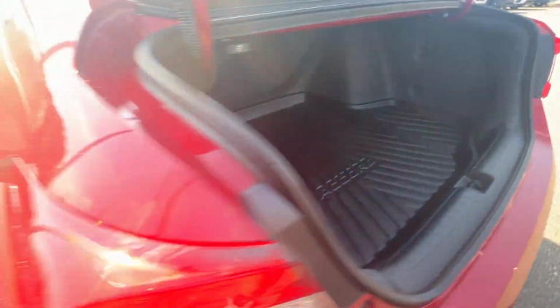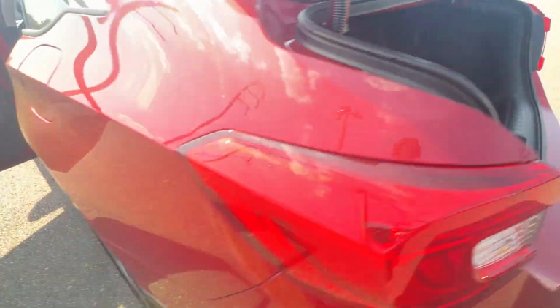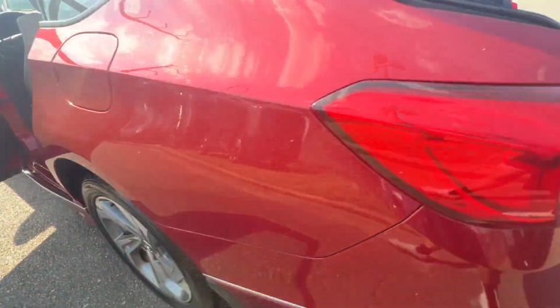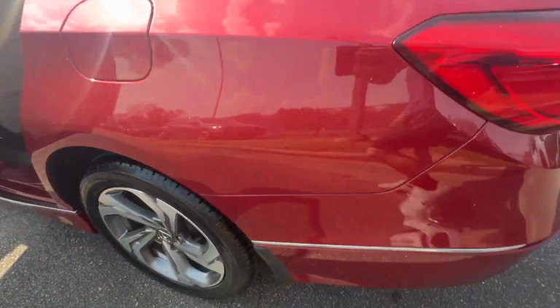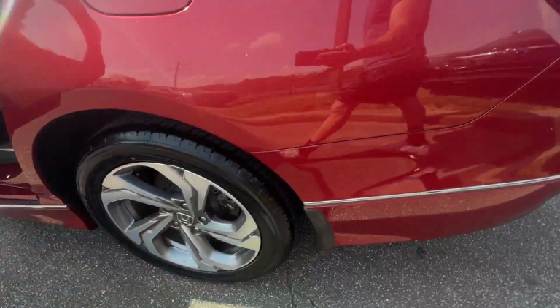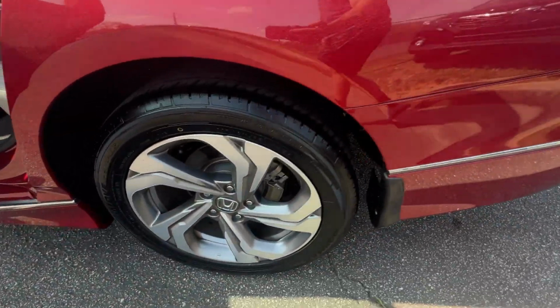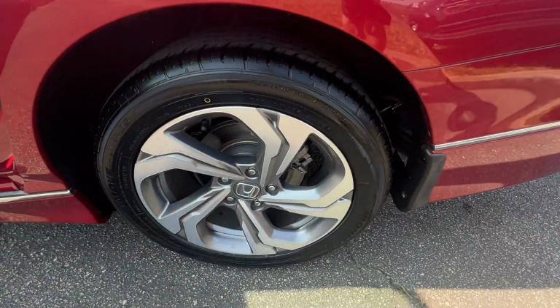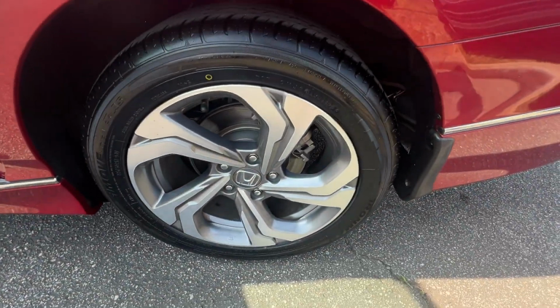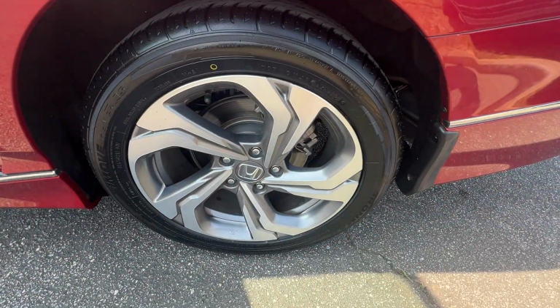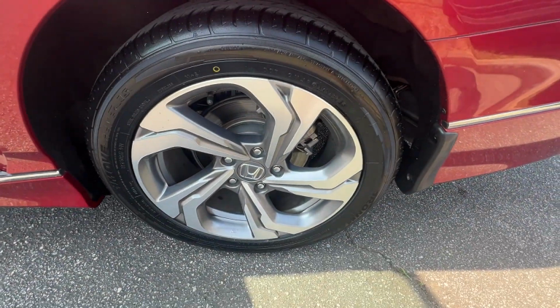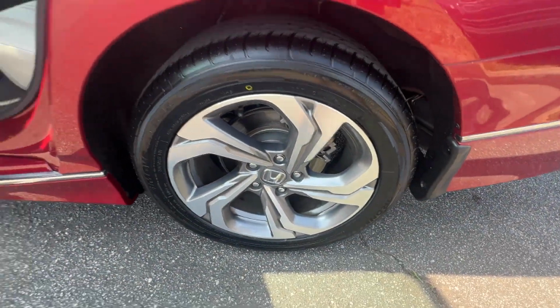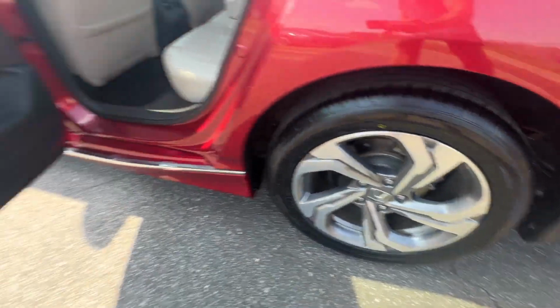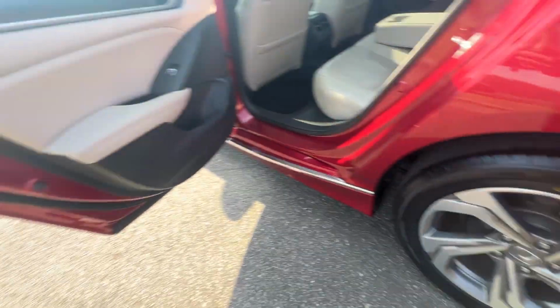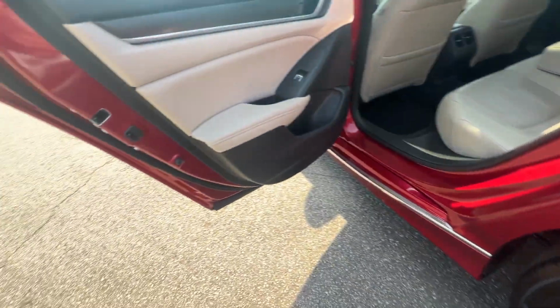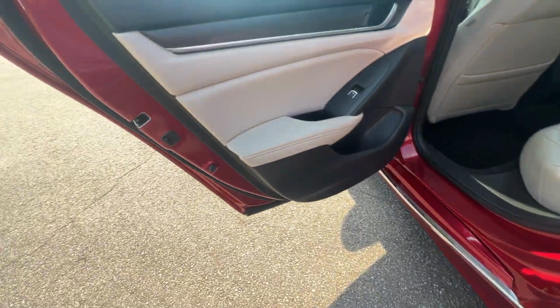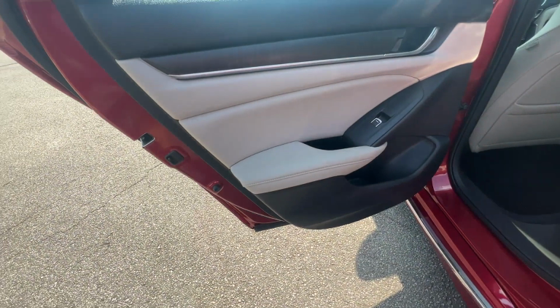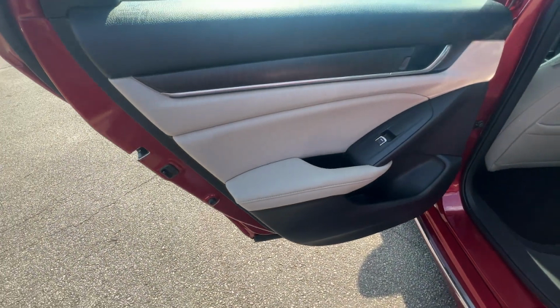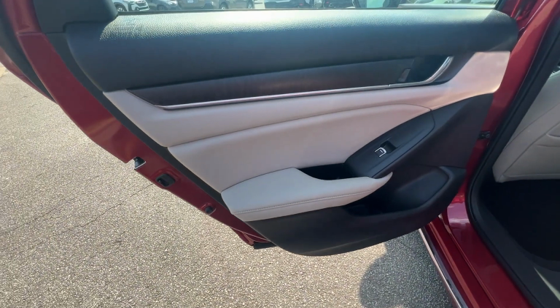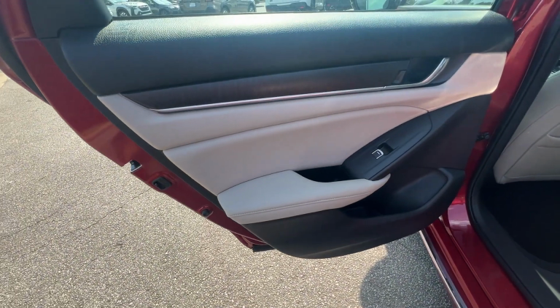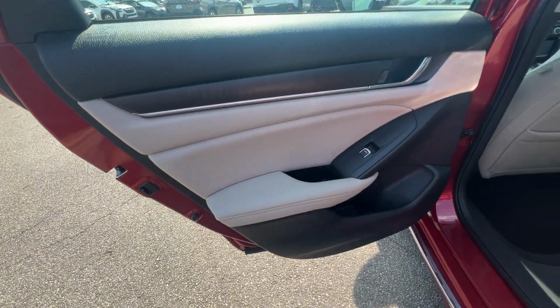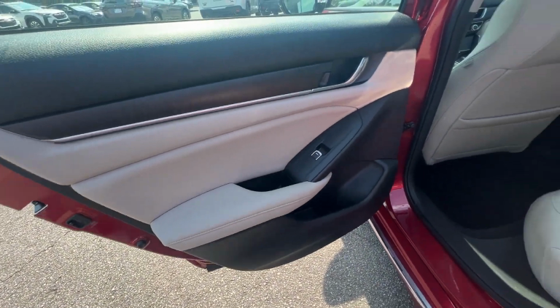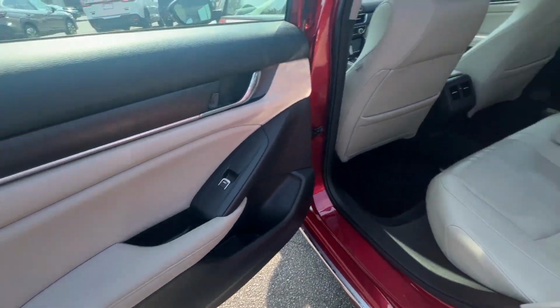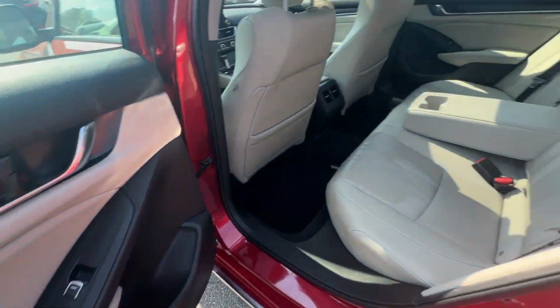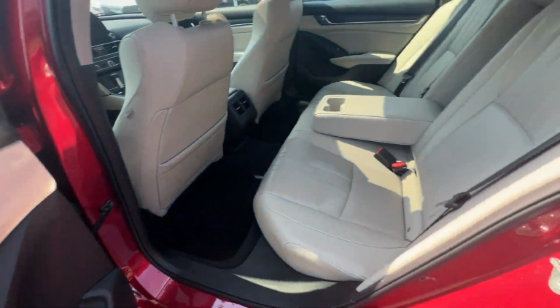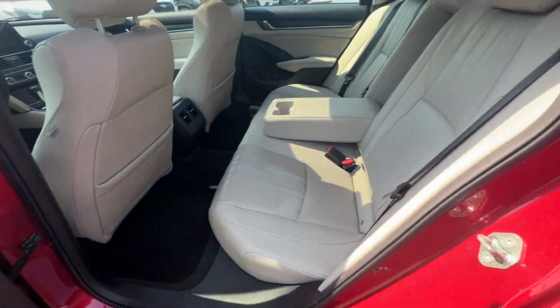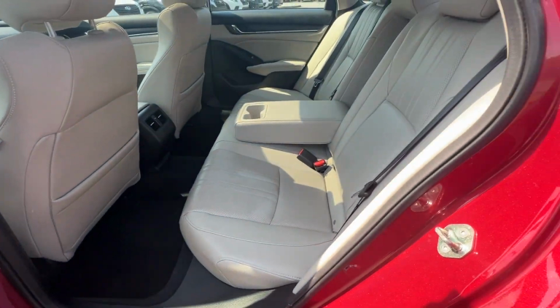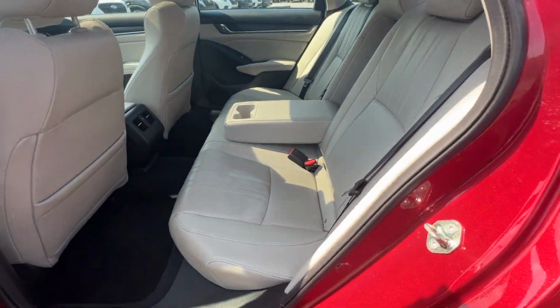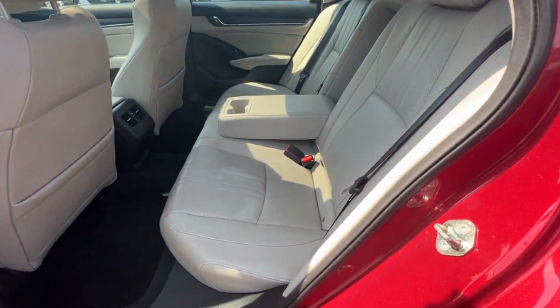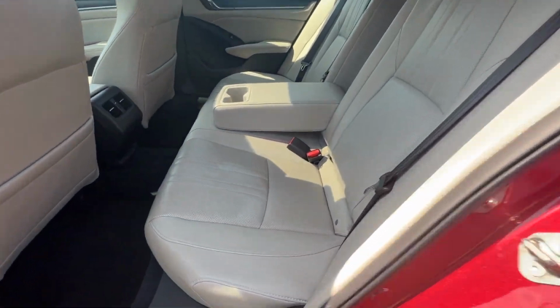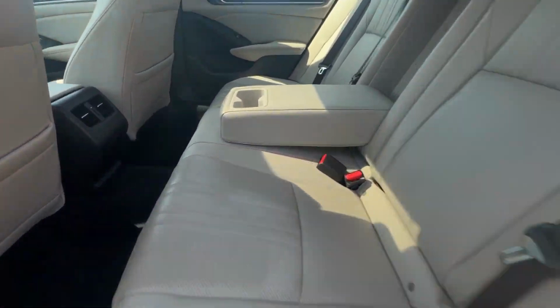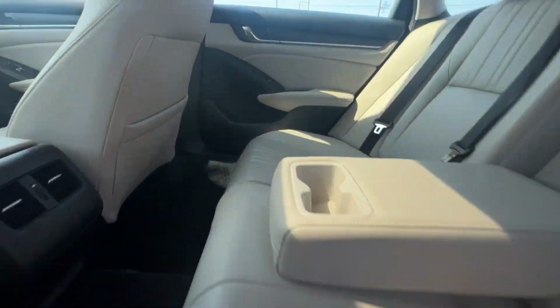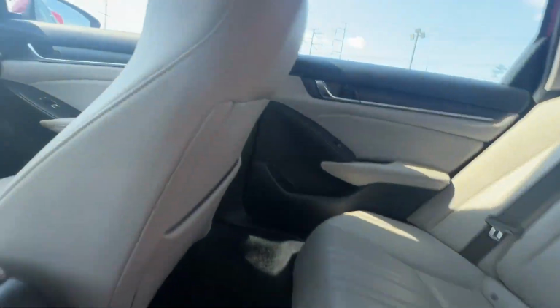Turbocharged engine, multi-zone air conditioning, blind spot monitor, heated side-view mirrors, leather seats, and moonroof.